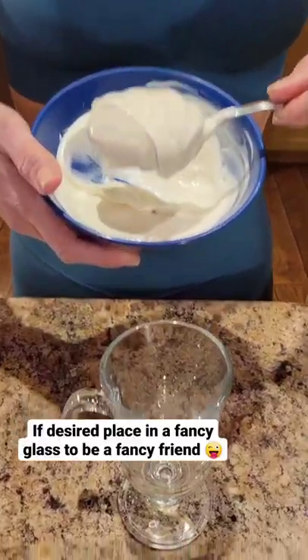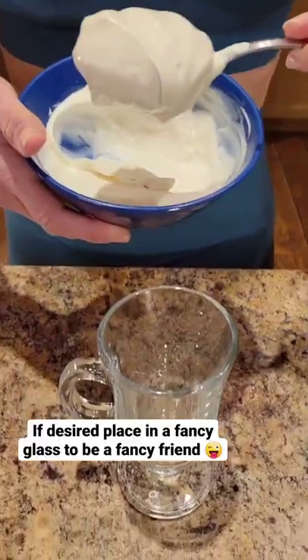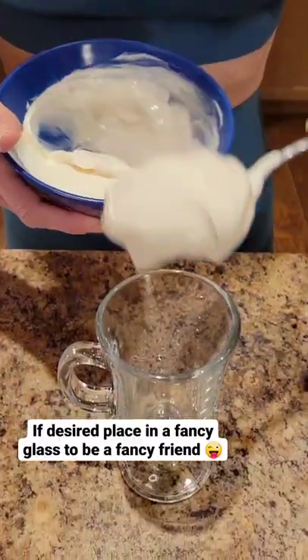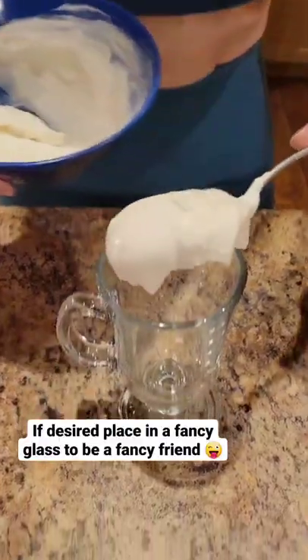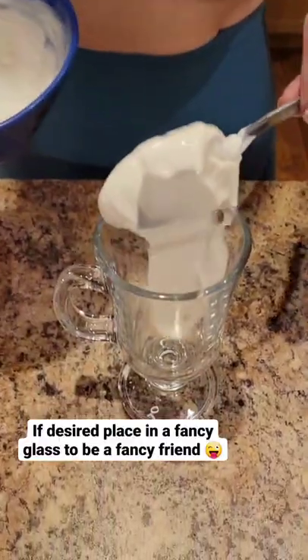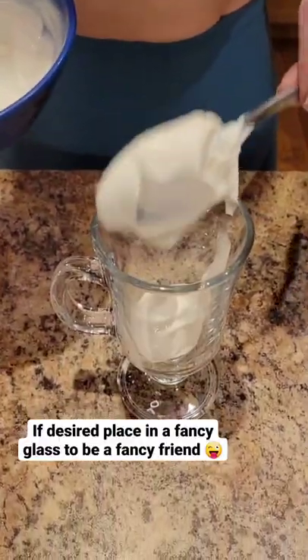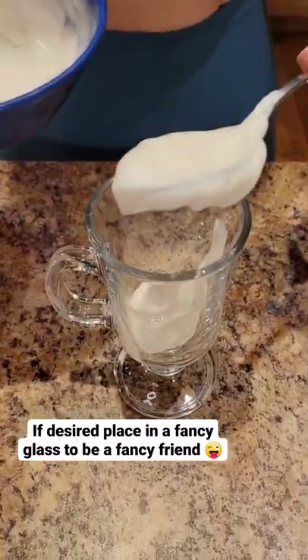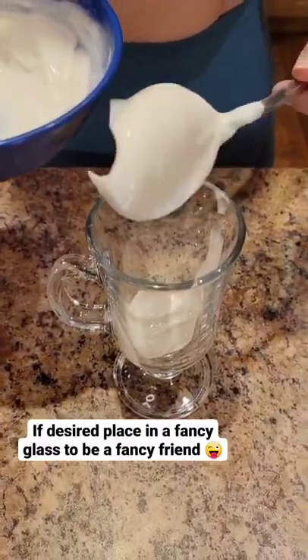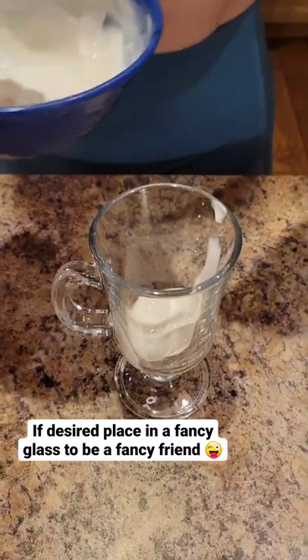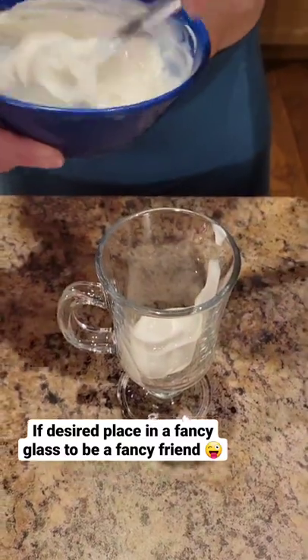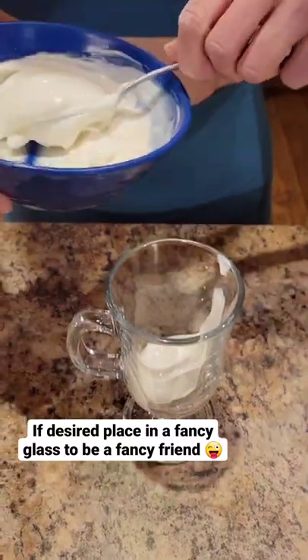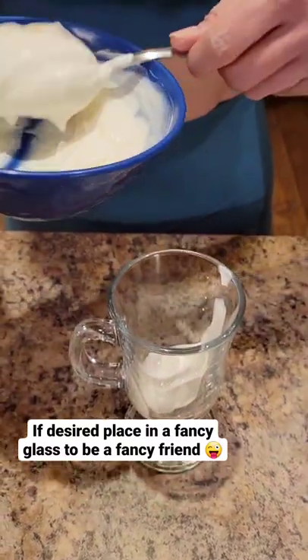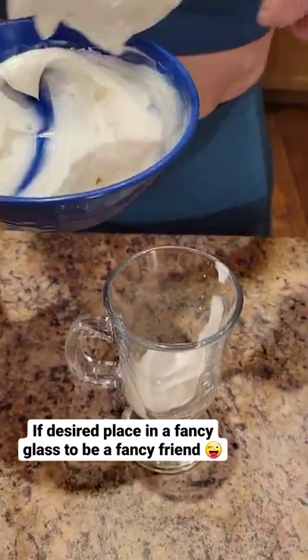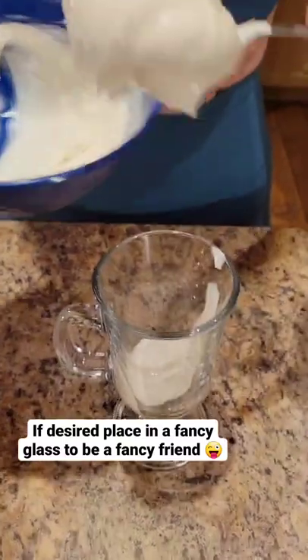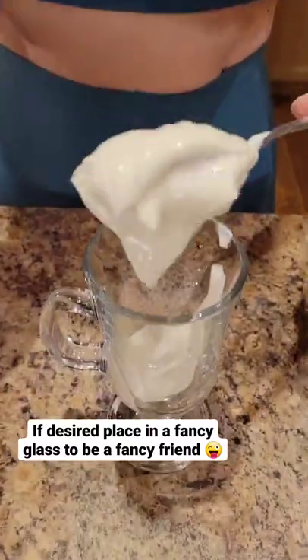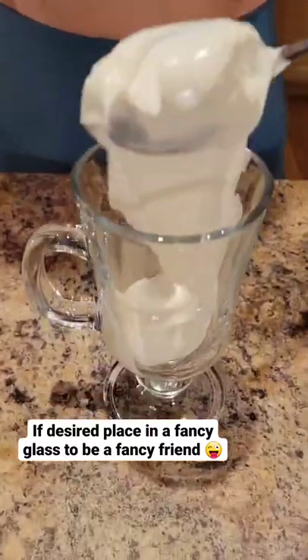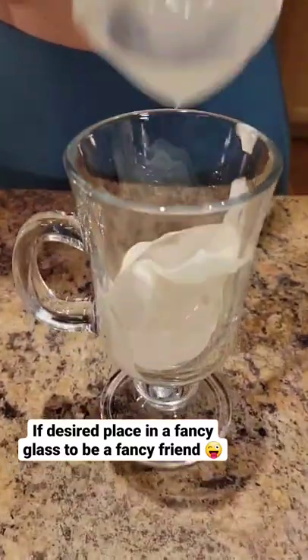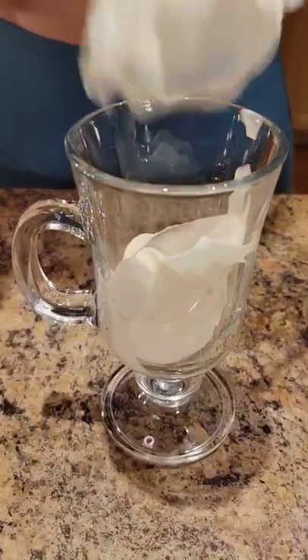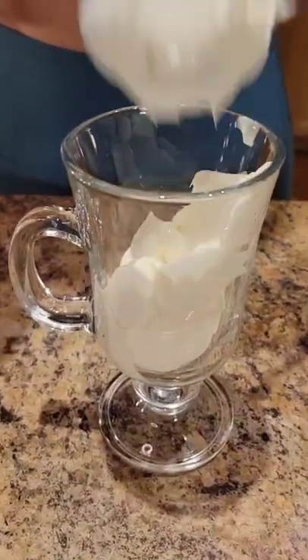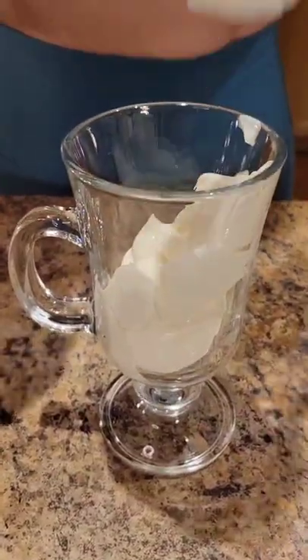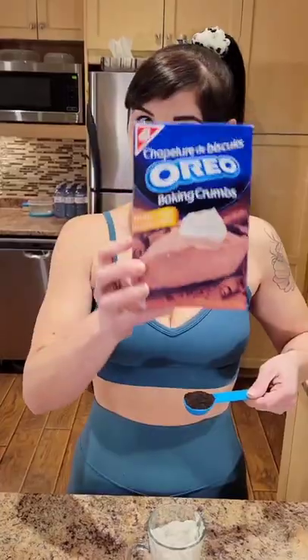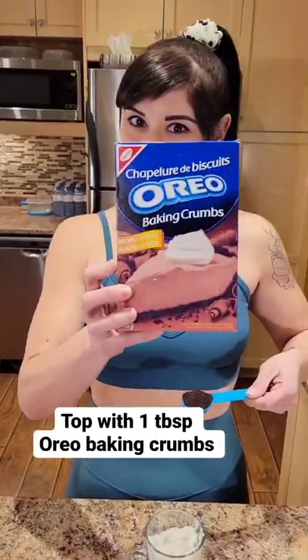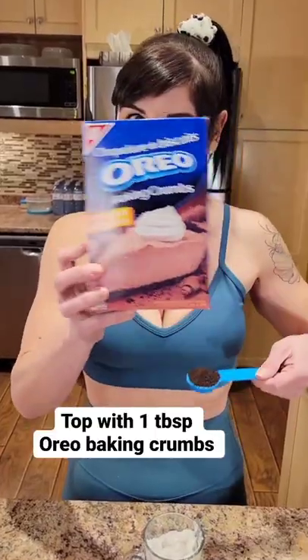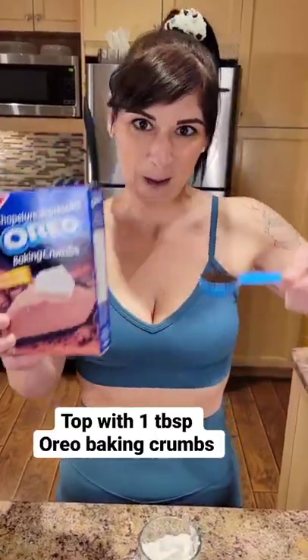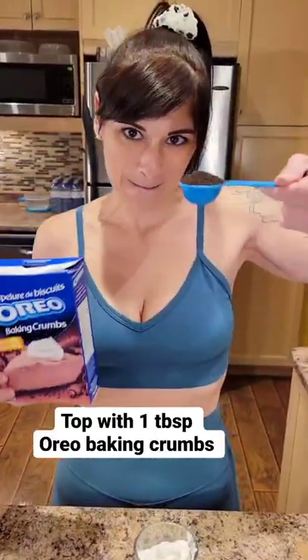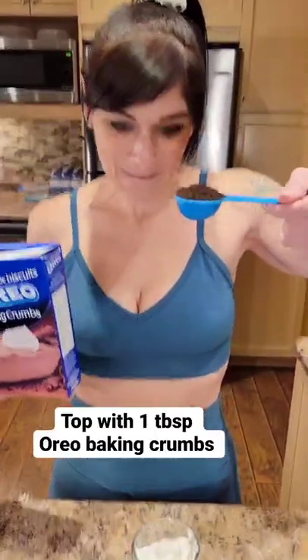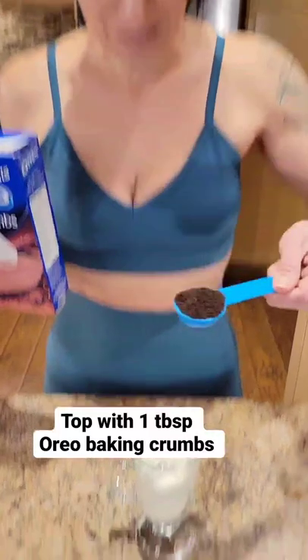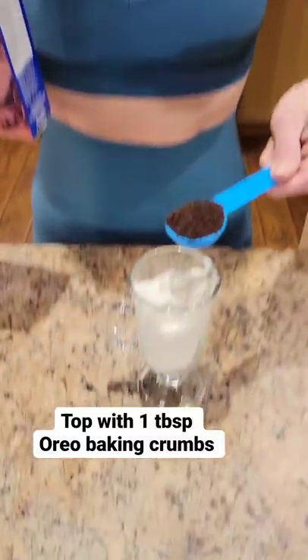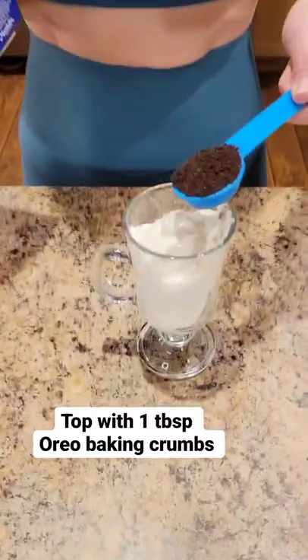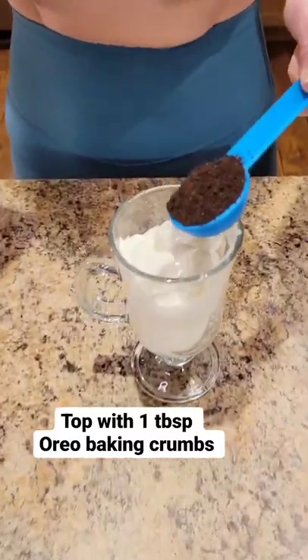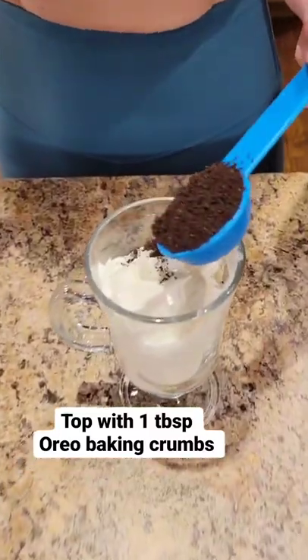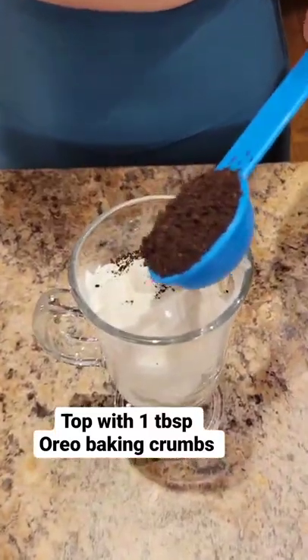If desired, place in a fancy glass to be a fancy friend. Top with 1 tablespoon Oreo baking crumbs.